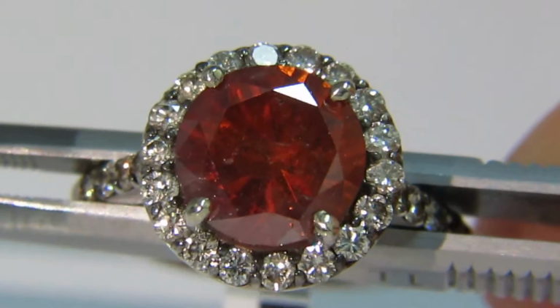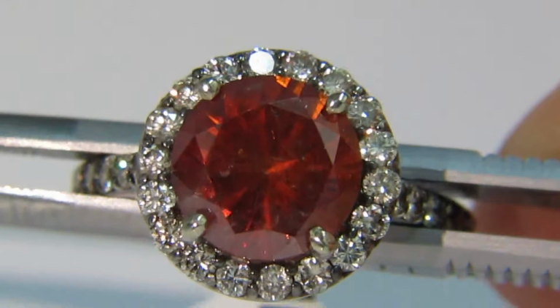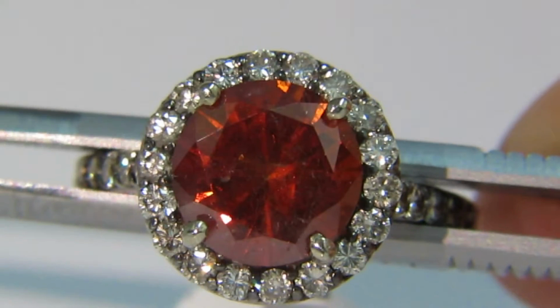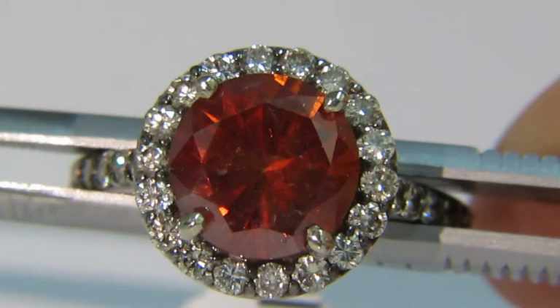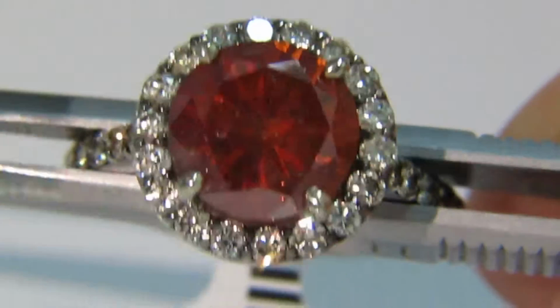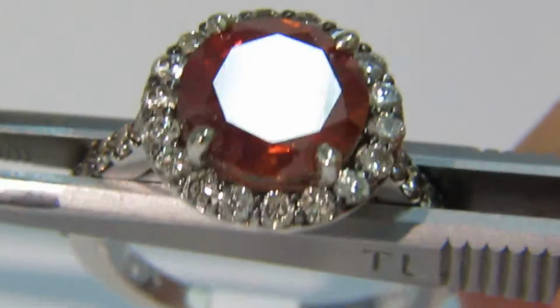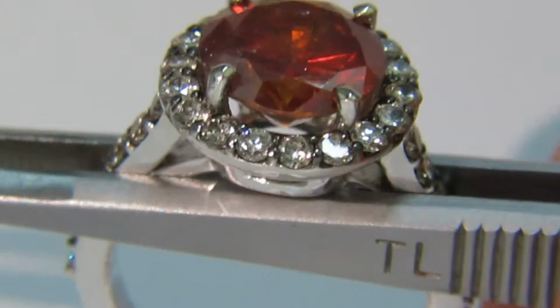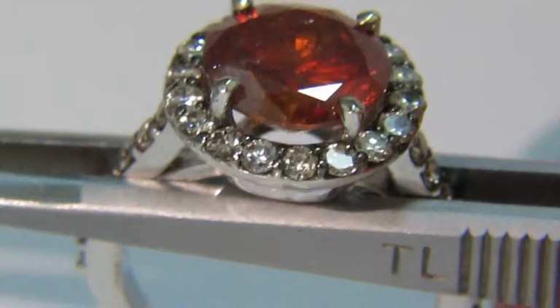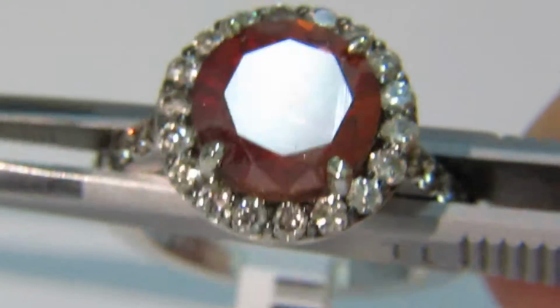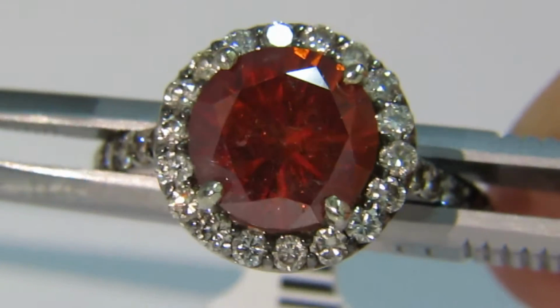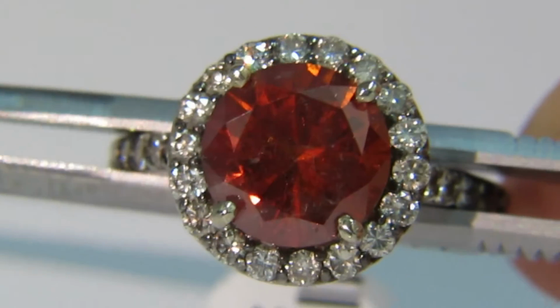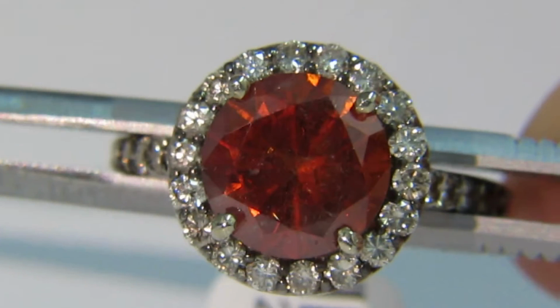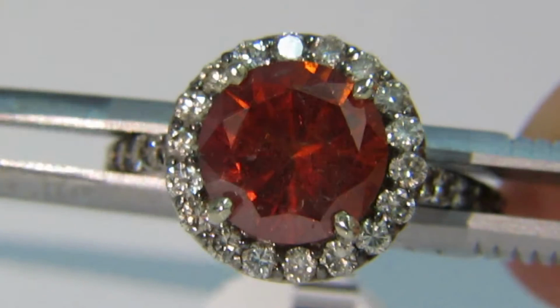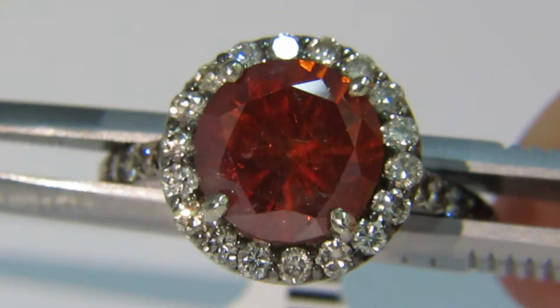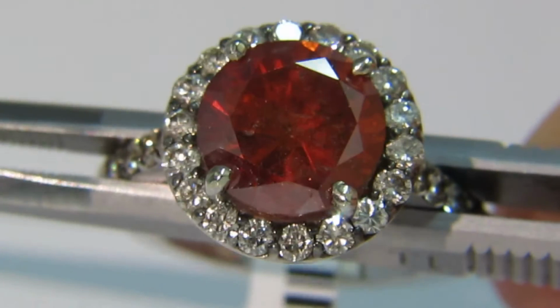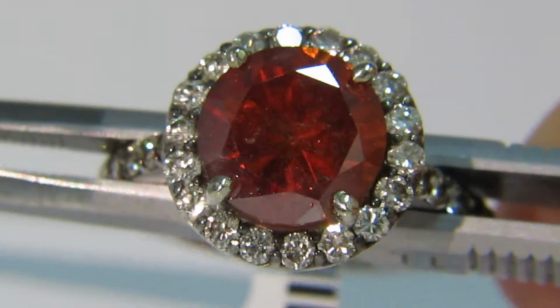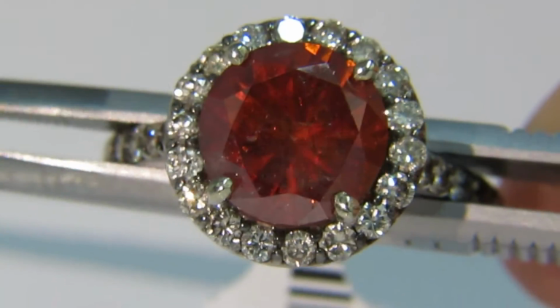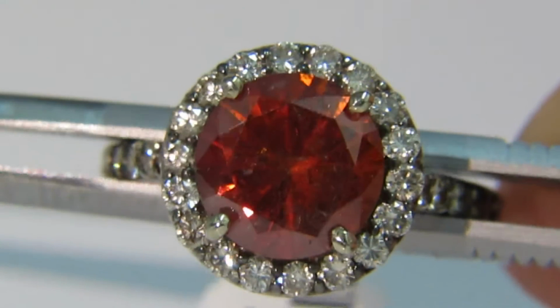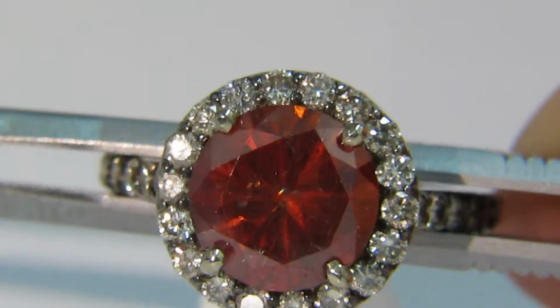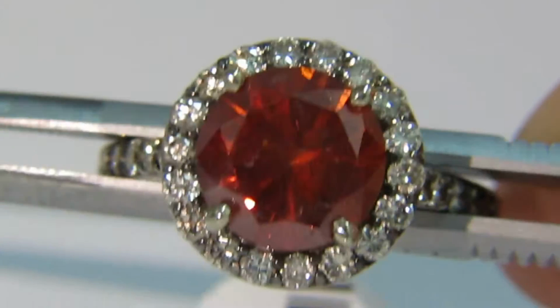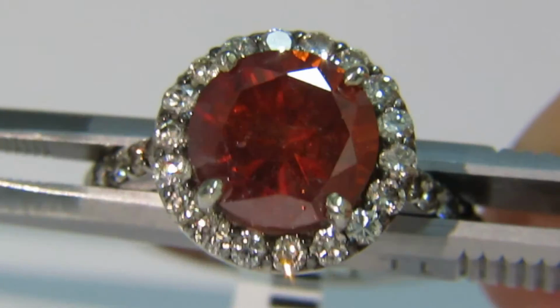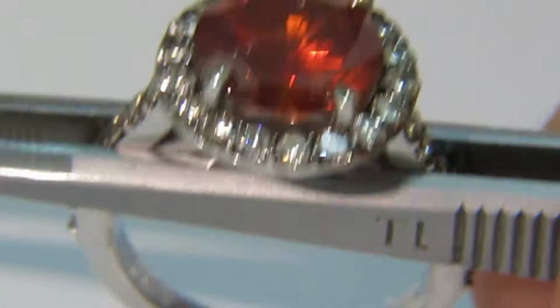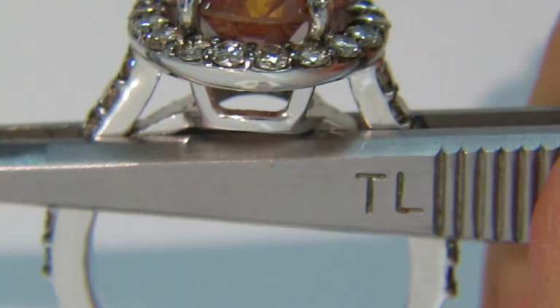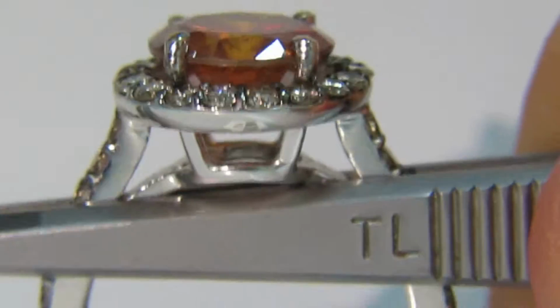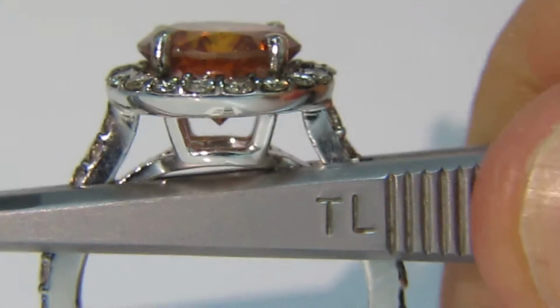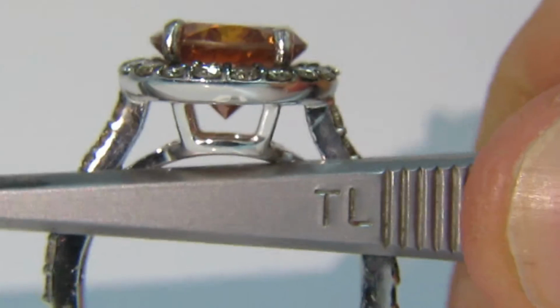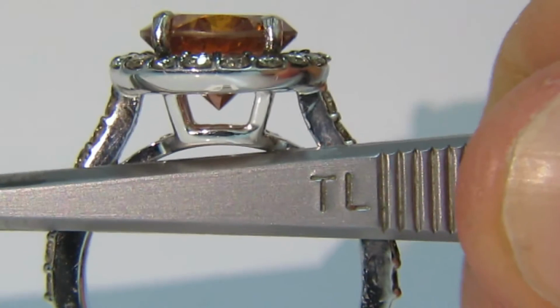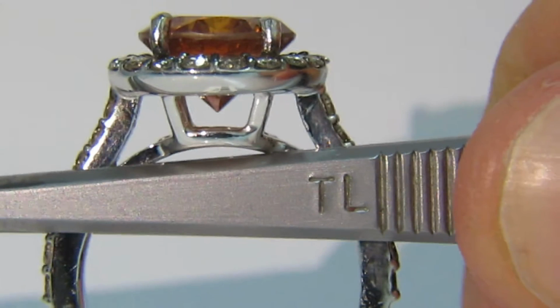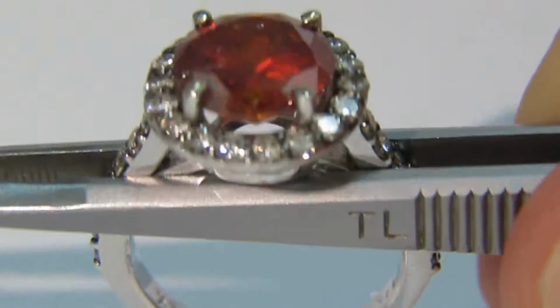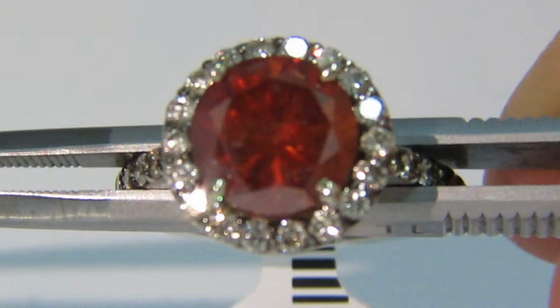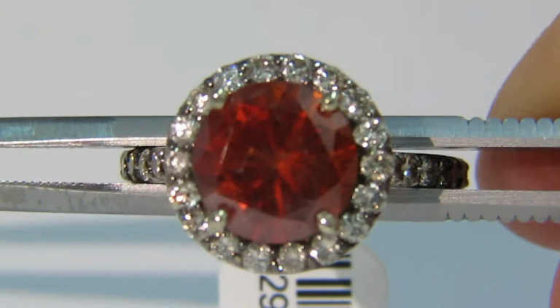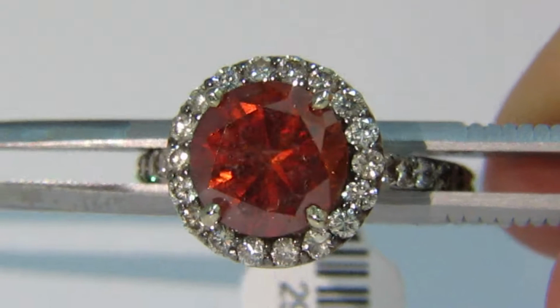As you can see, the diamond is mounted flush with the ring to allow its brilliance for everyday wear. We will now show it on a finger.